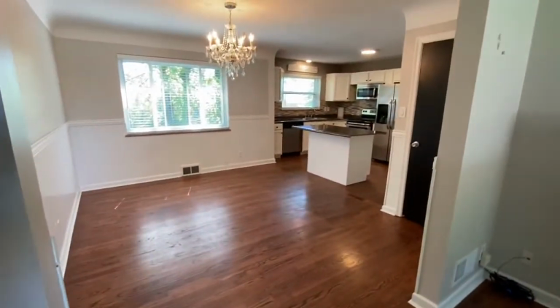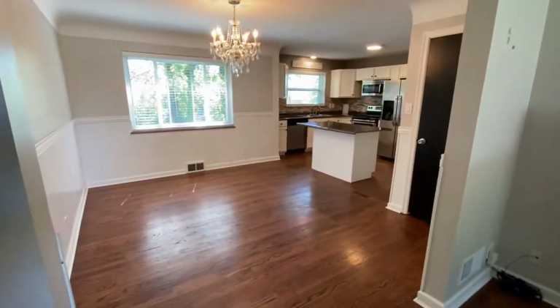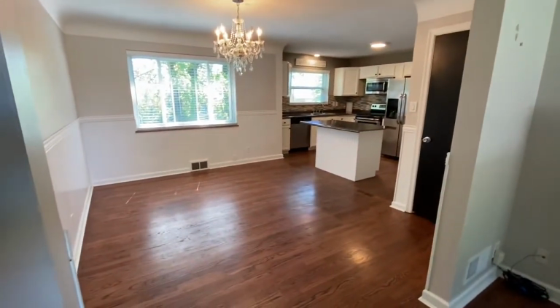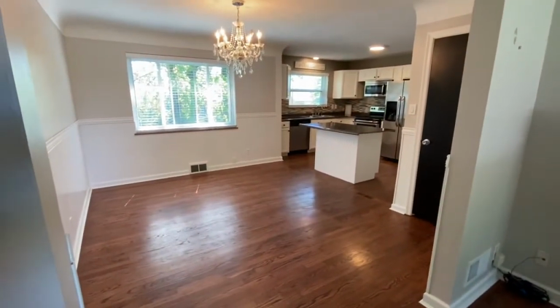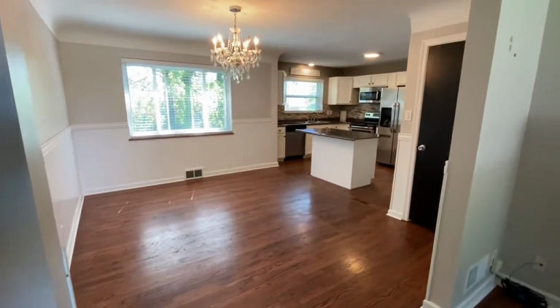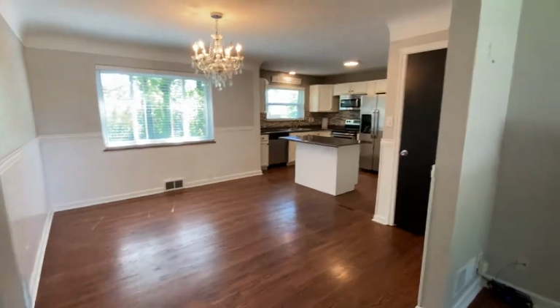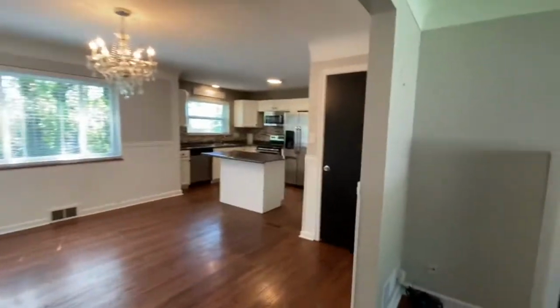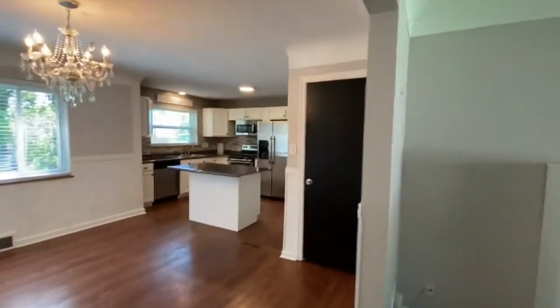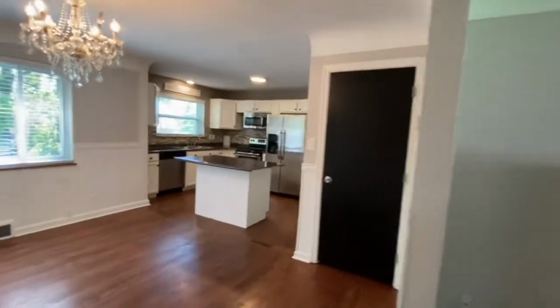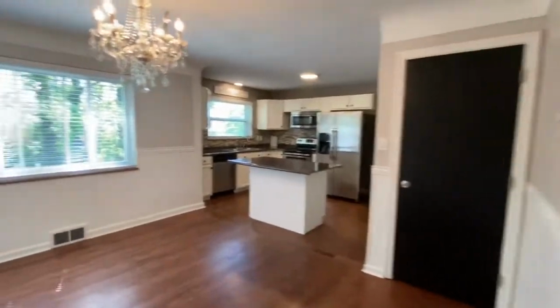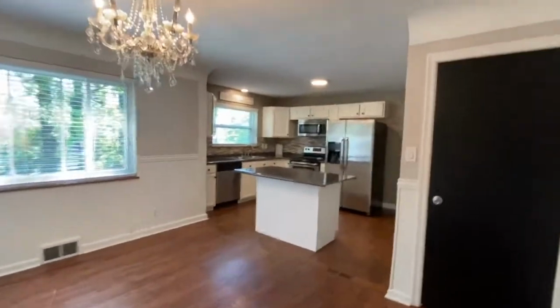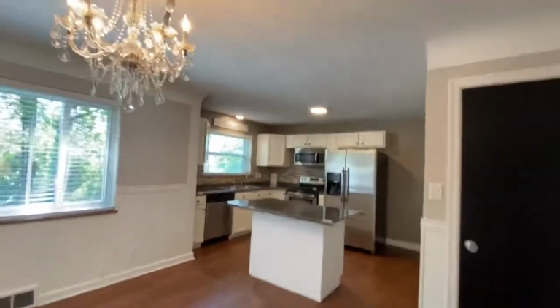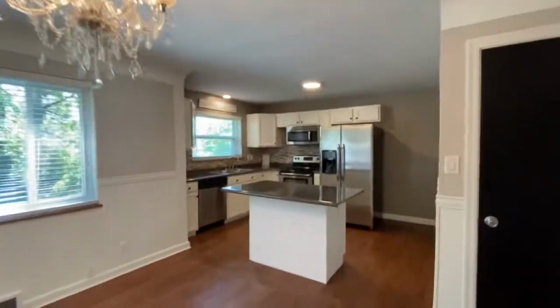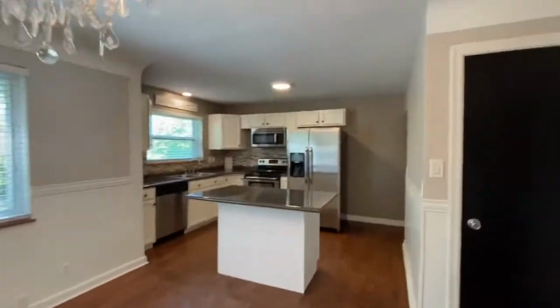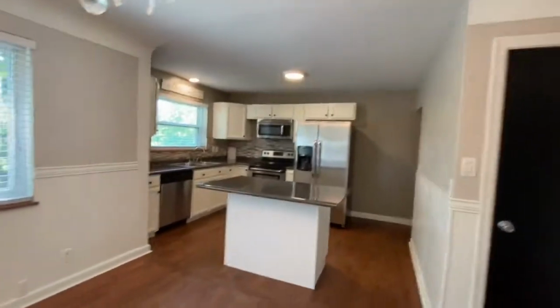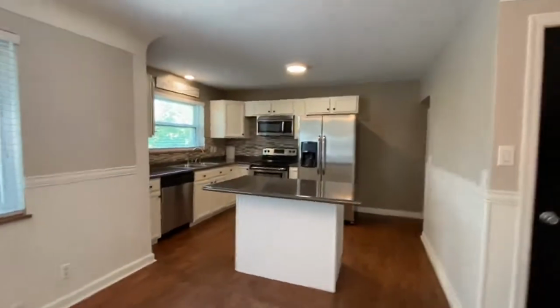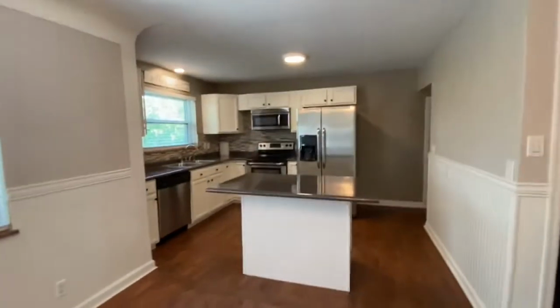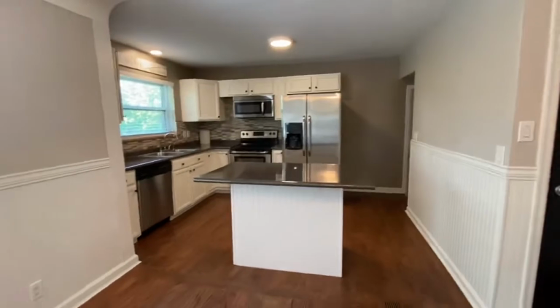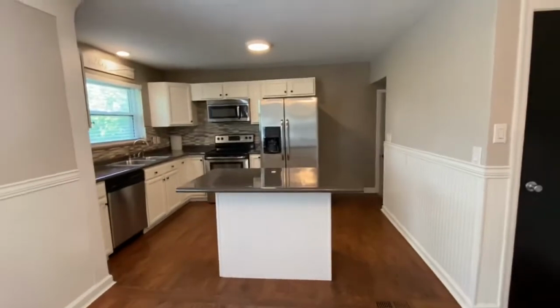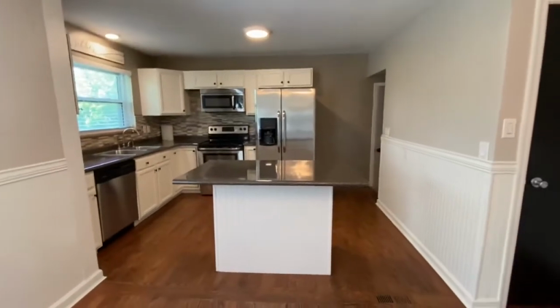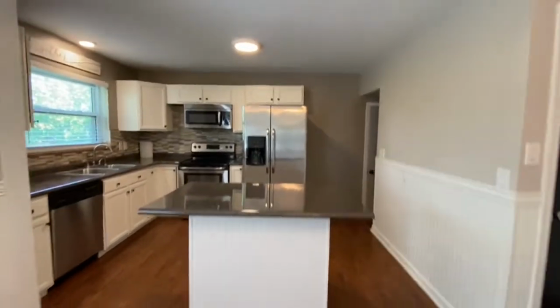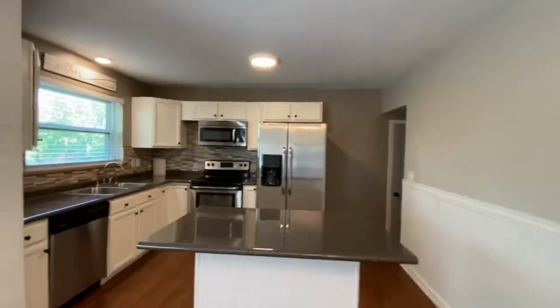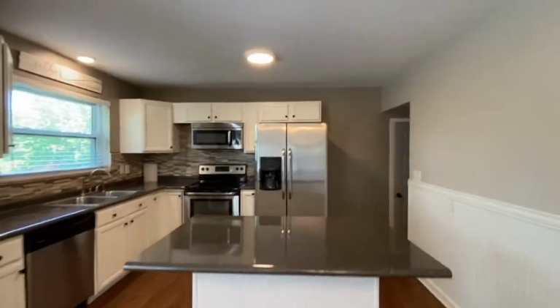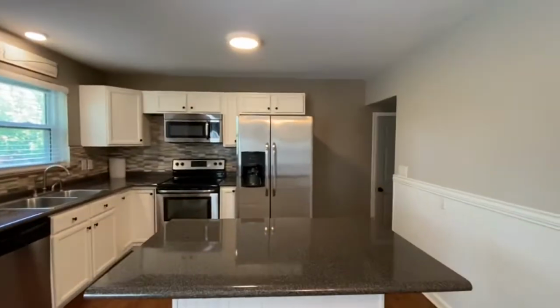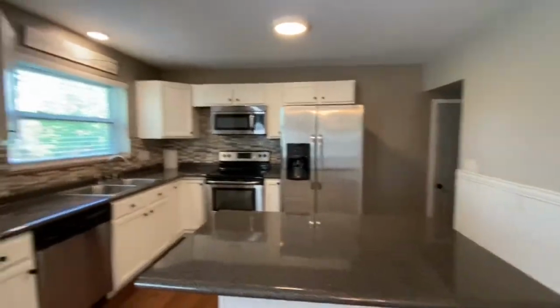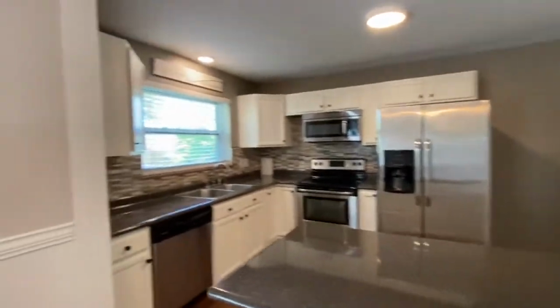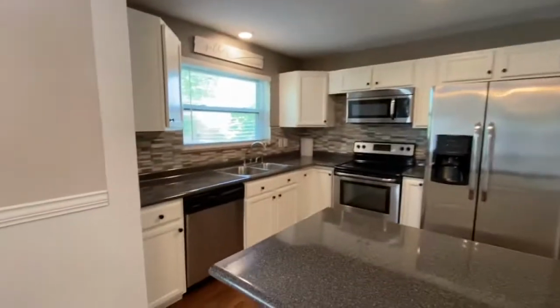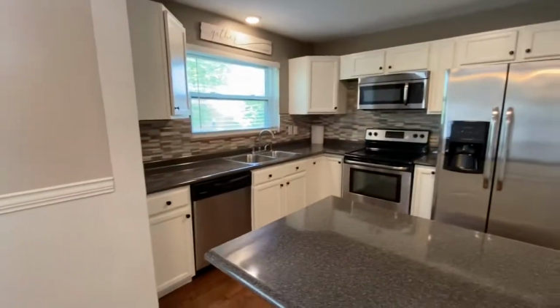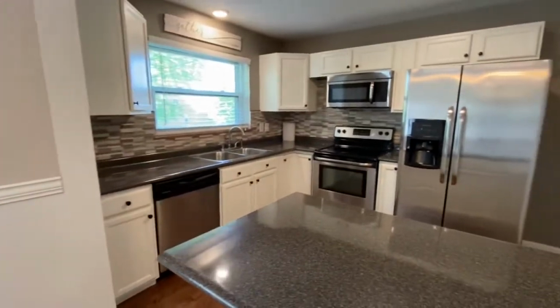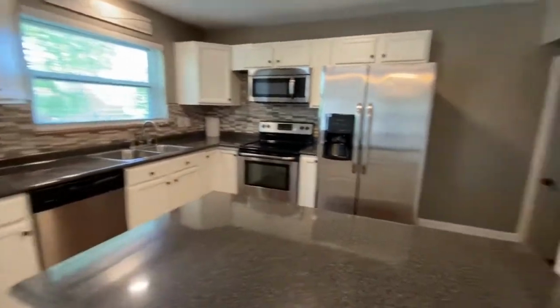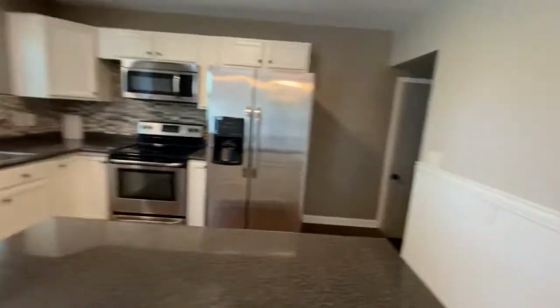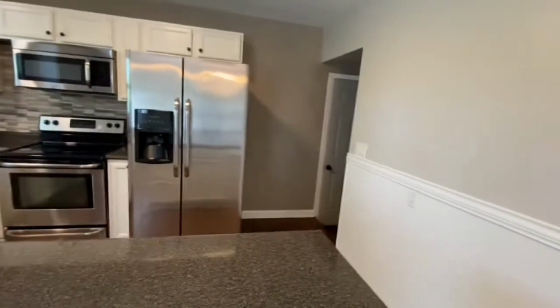You have a dining room with a pantry and it opens right into your kitchen with your counter bar. Stove, fridge, dishwasher, microwave — all stainless. So that looks really good.